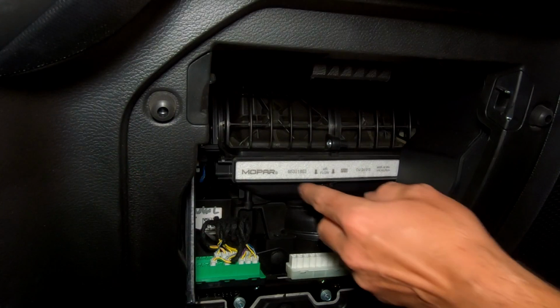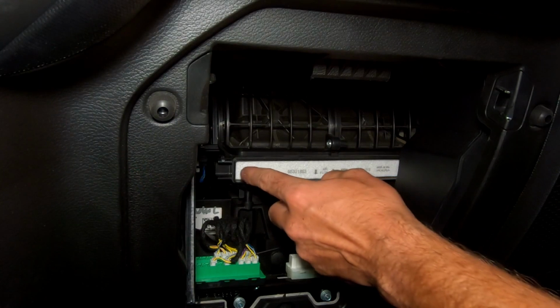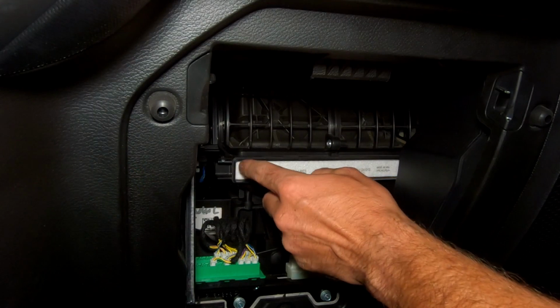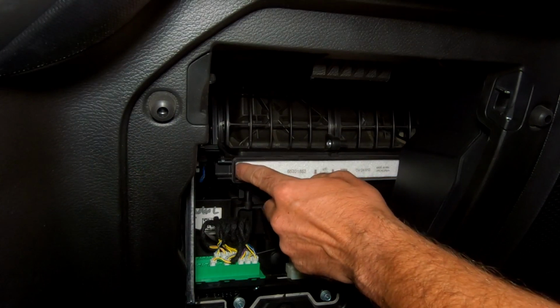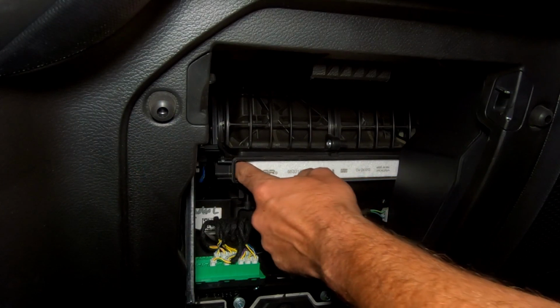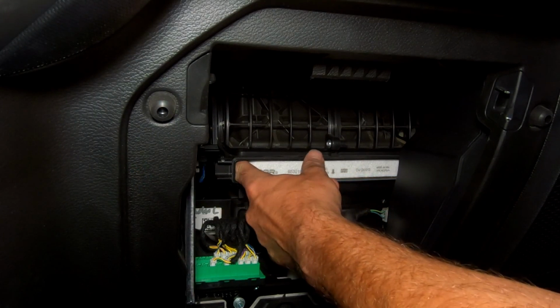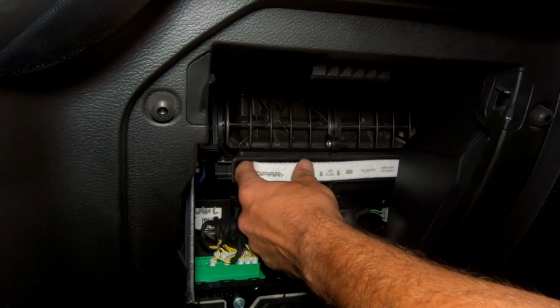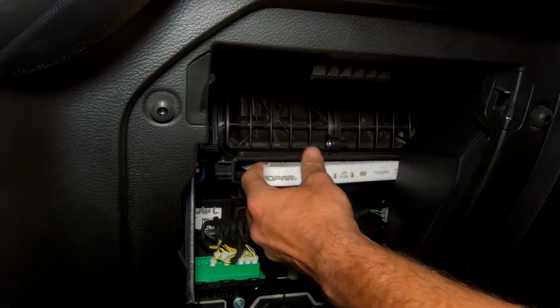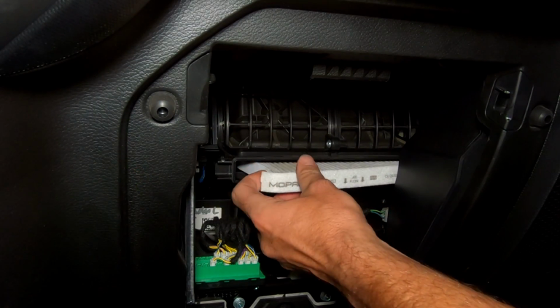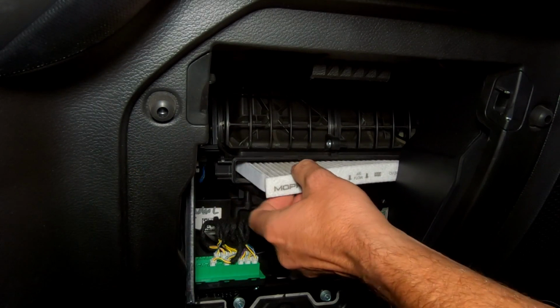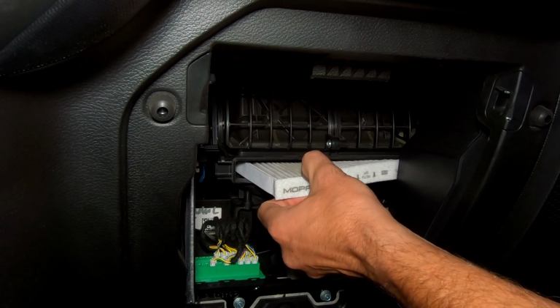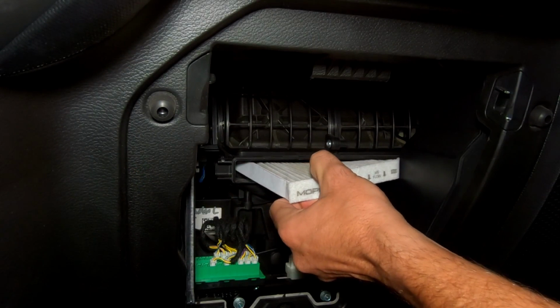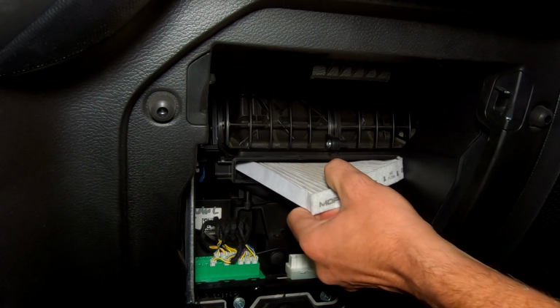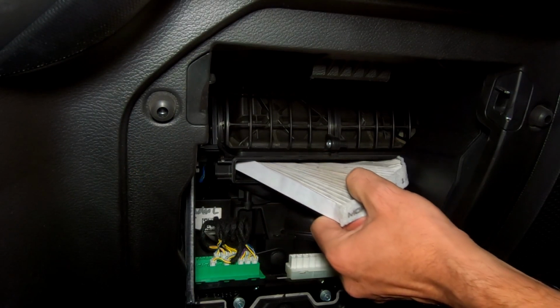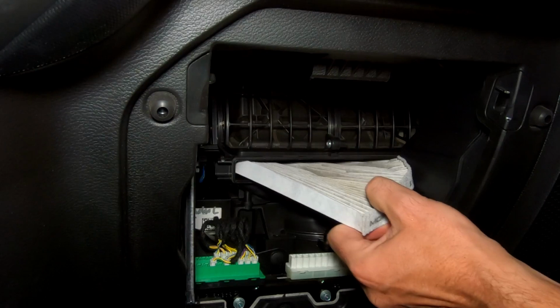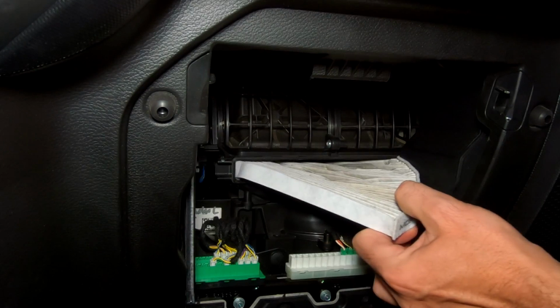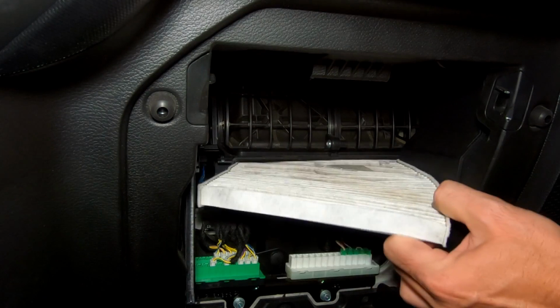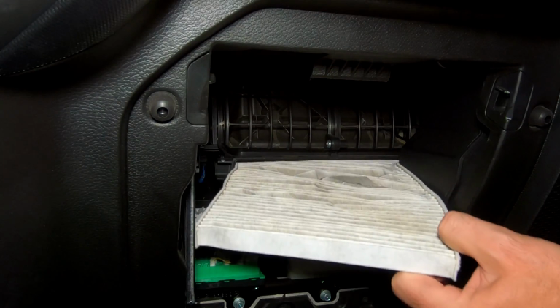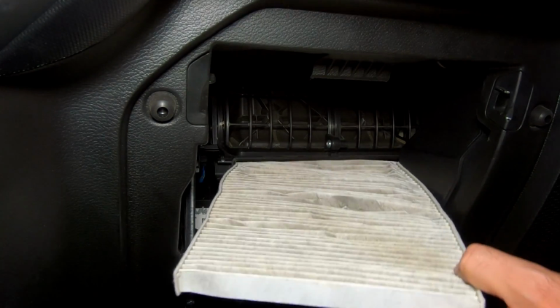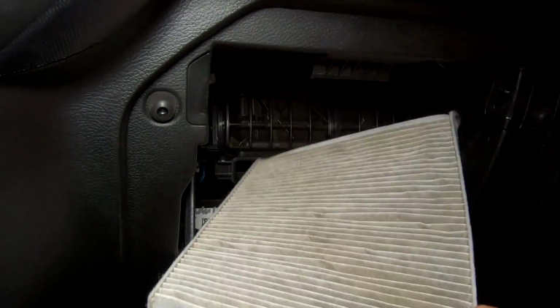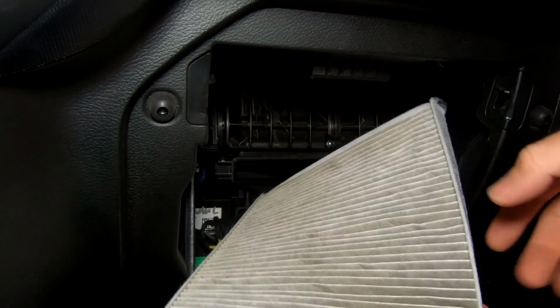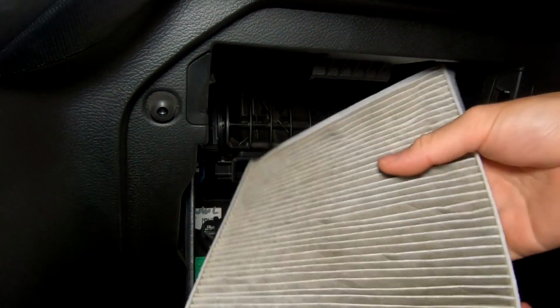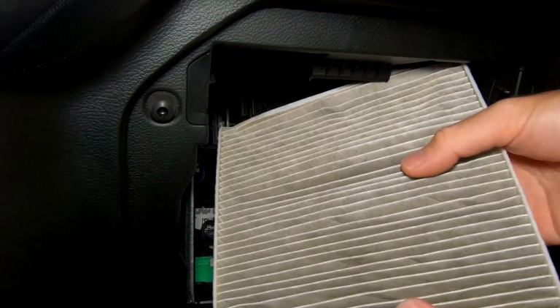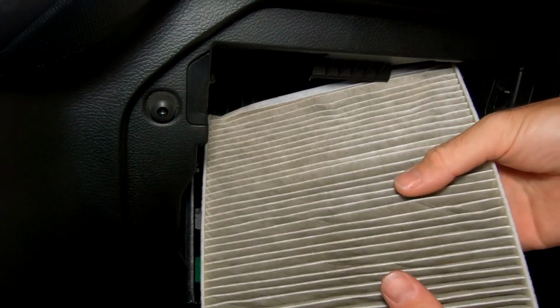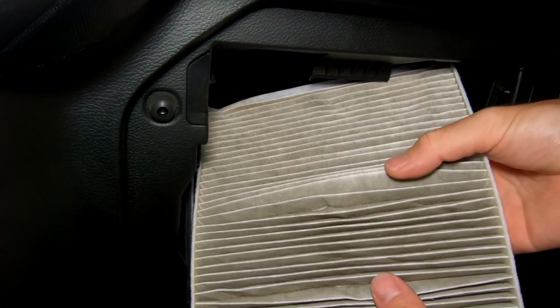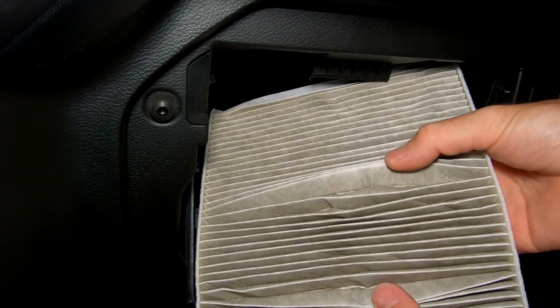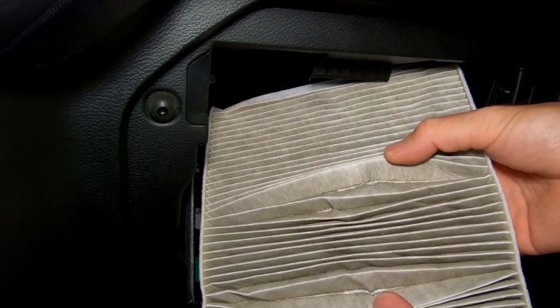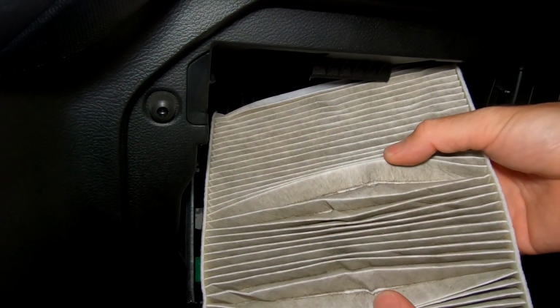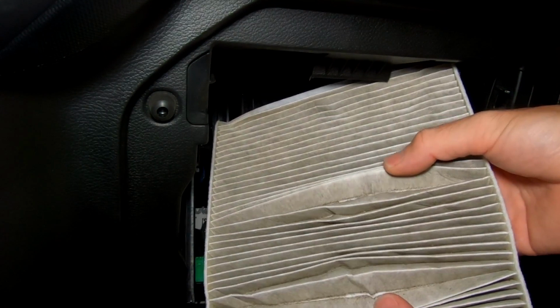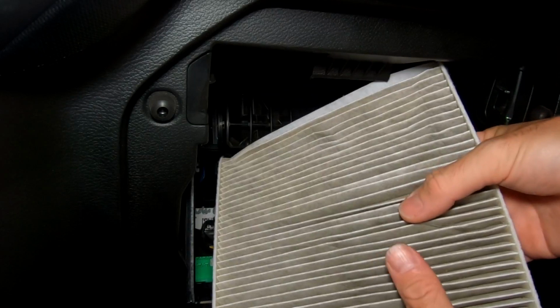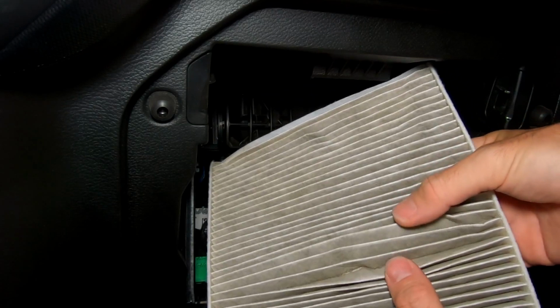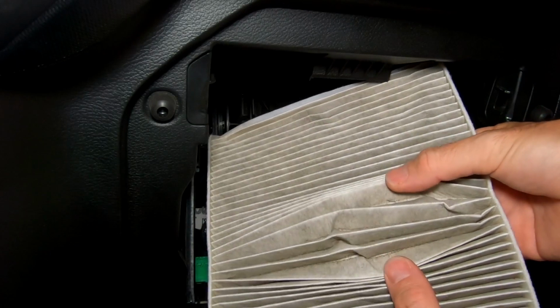To remove our old cabin air filter, all you have to do is push in right there and then slowly pull it out. And you can see it's pretty darn dirty.